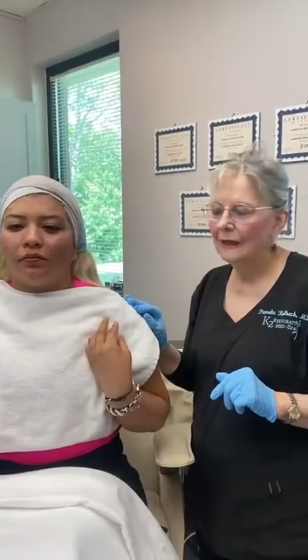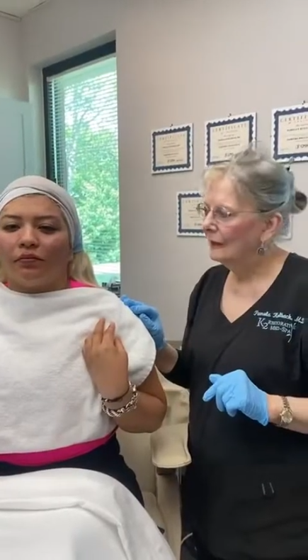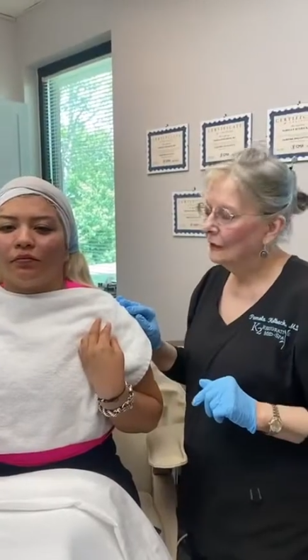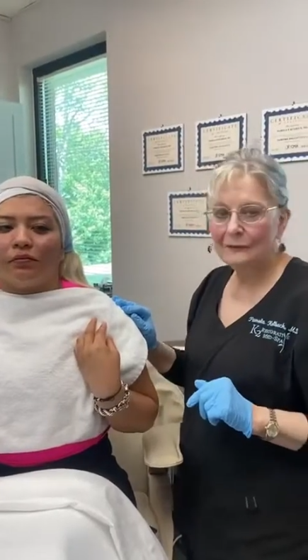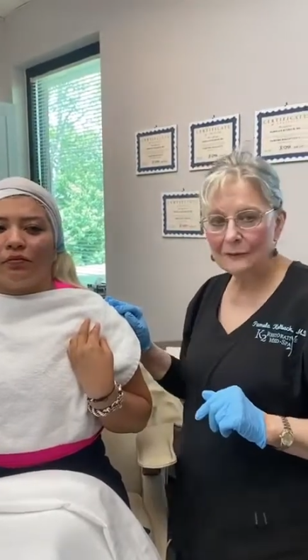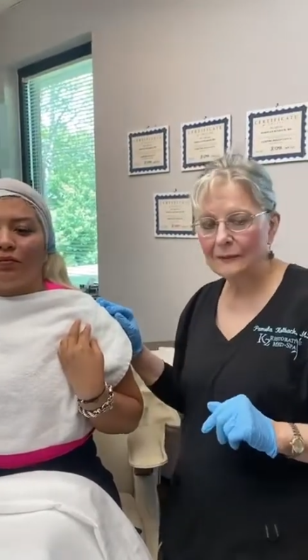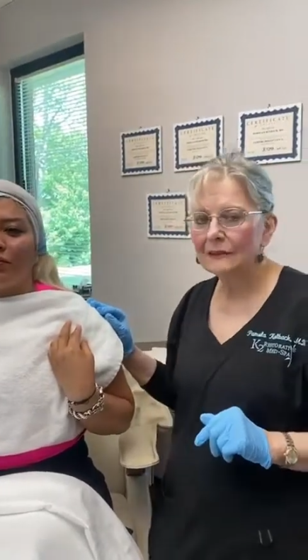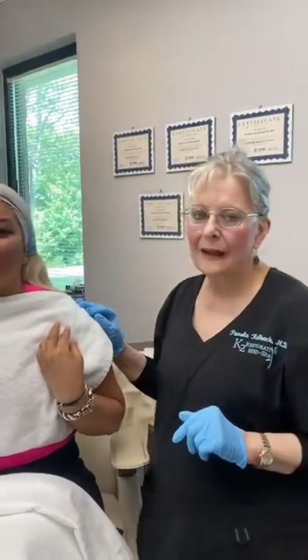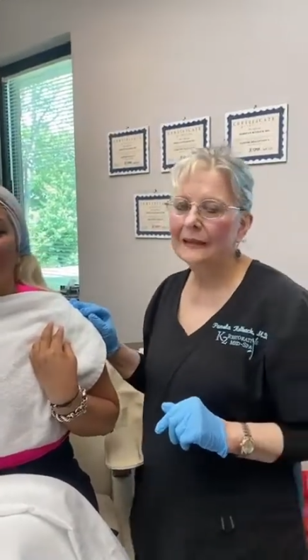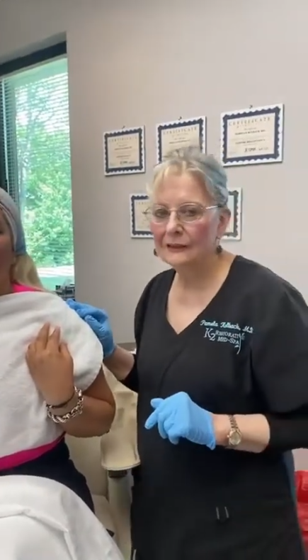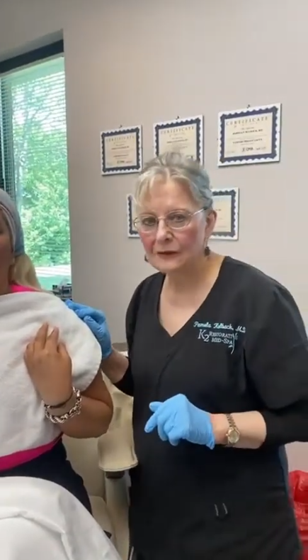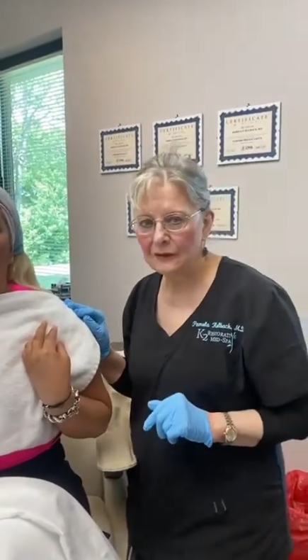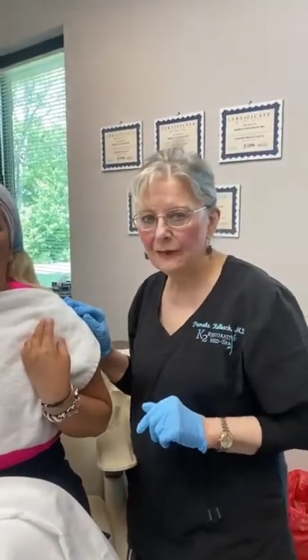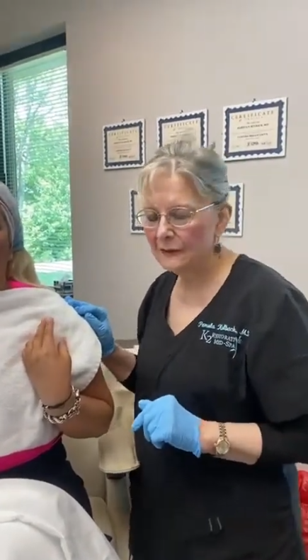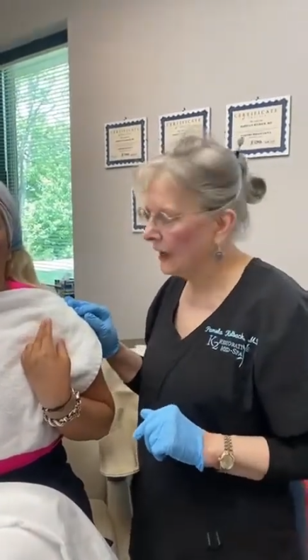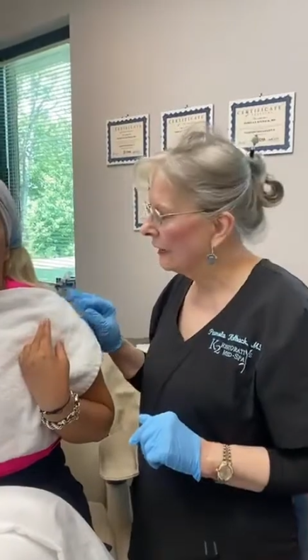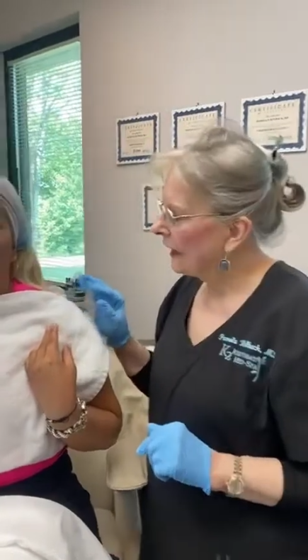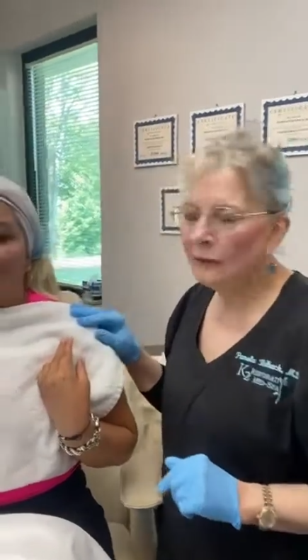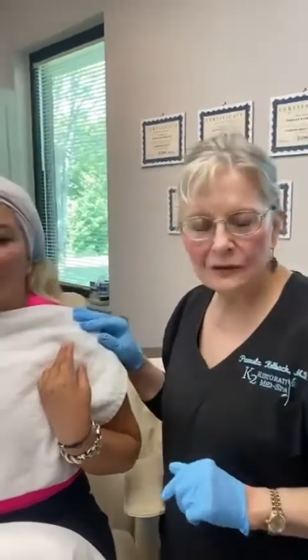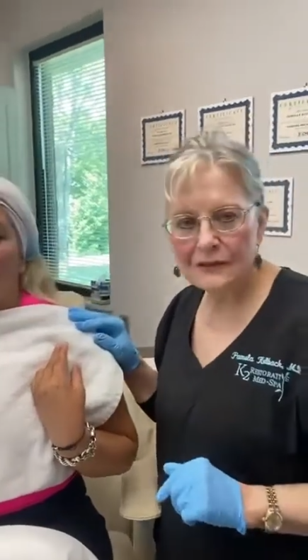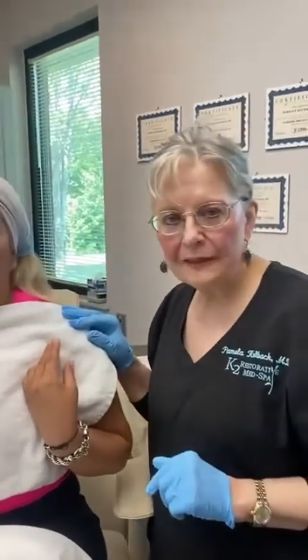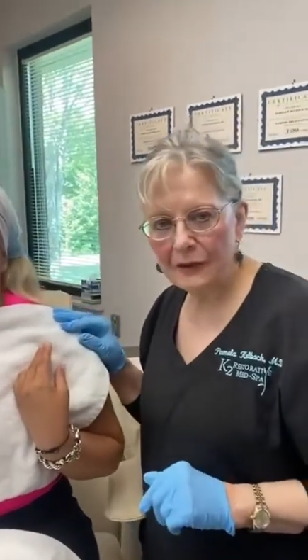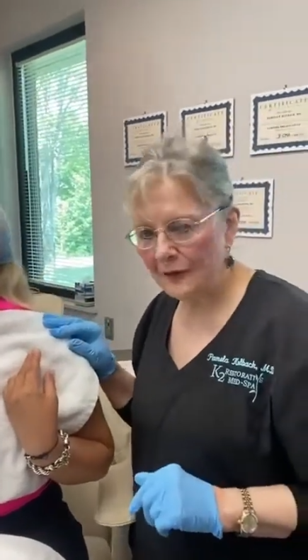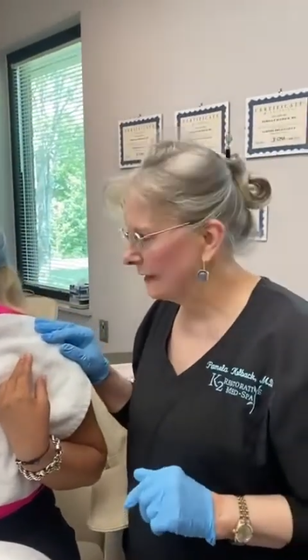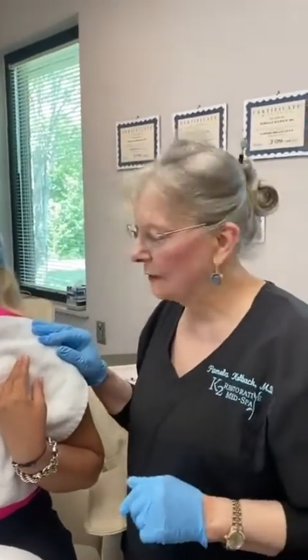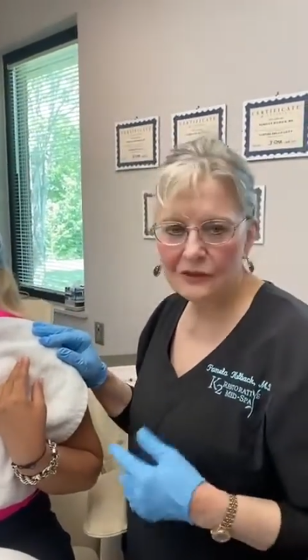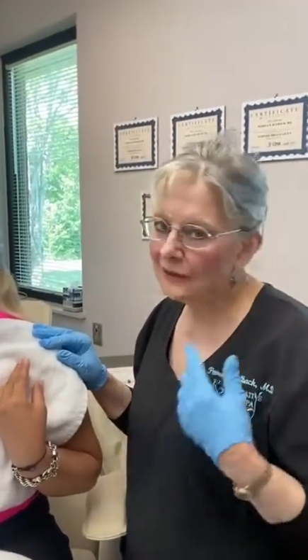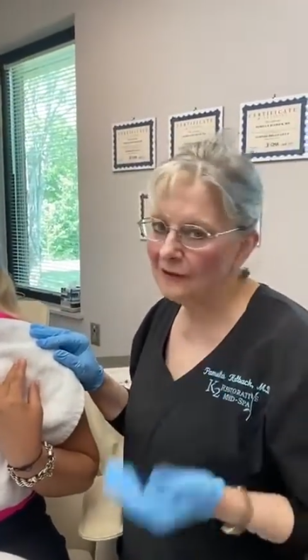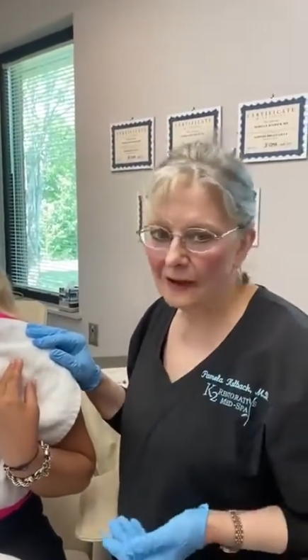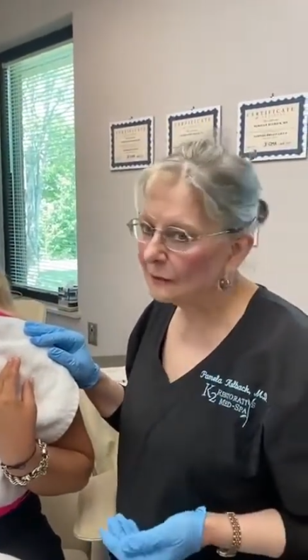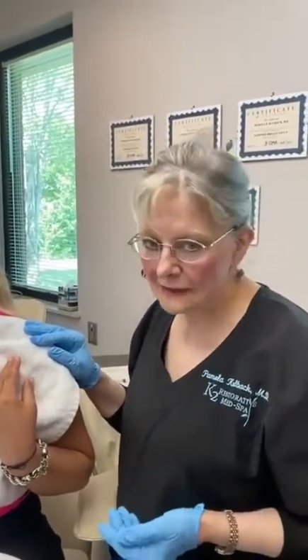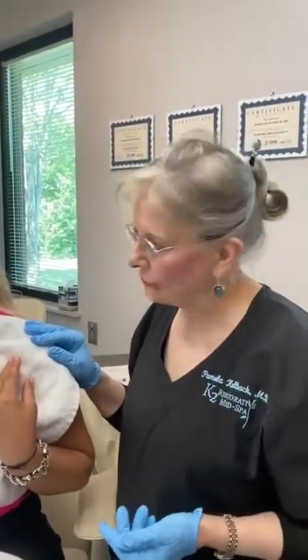Hello, I'm Dr. Pamela Kolbach at K2 Restorative Med Spa, and we're doing some PDO threads today, which is one of my favorite procedures.